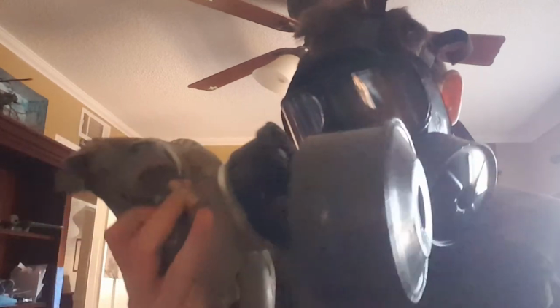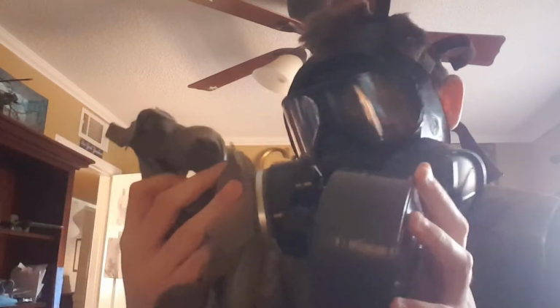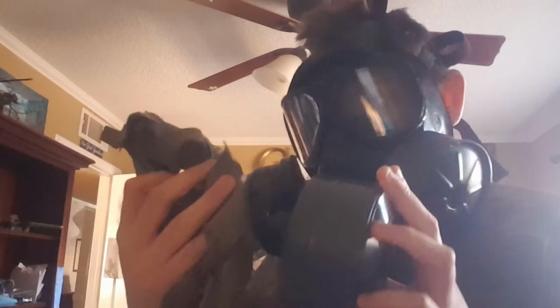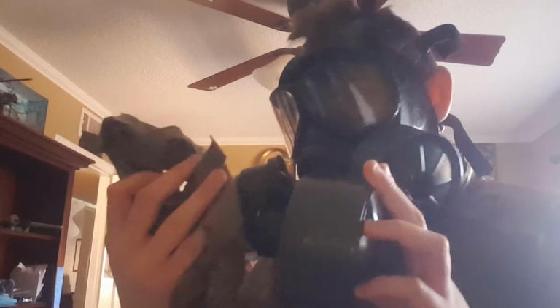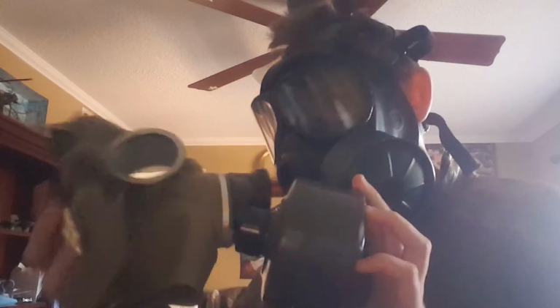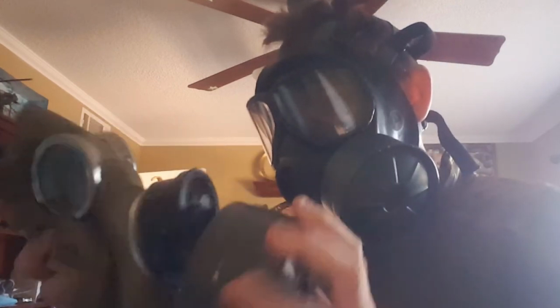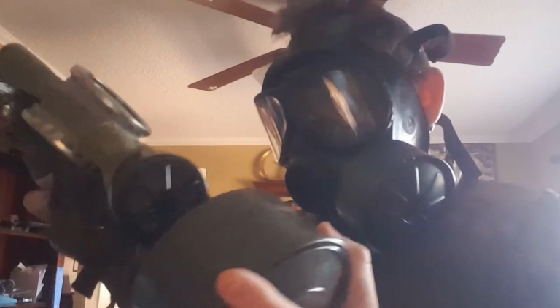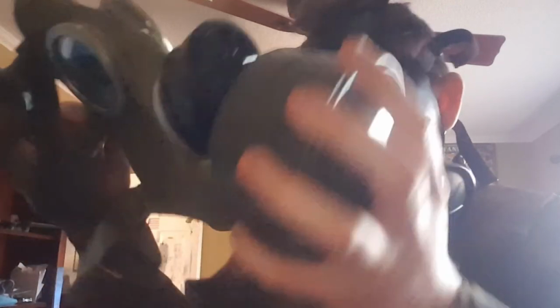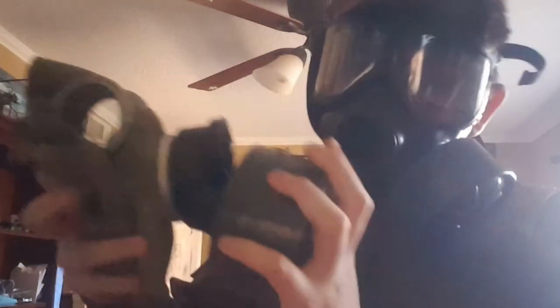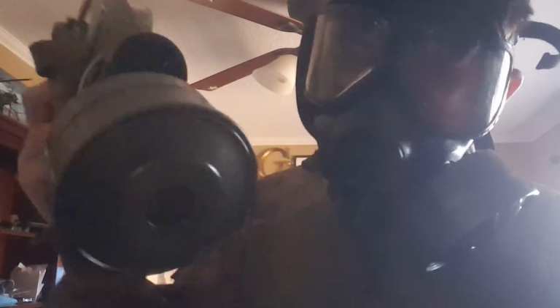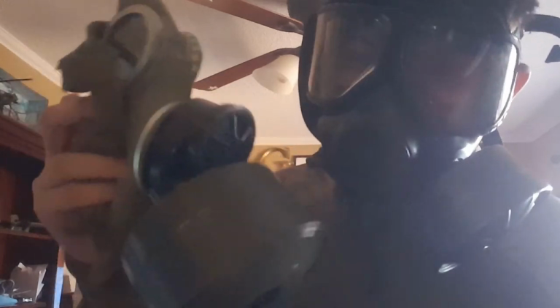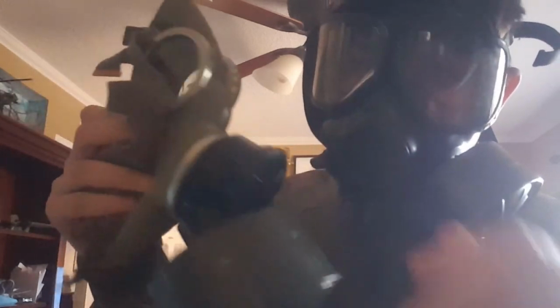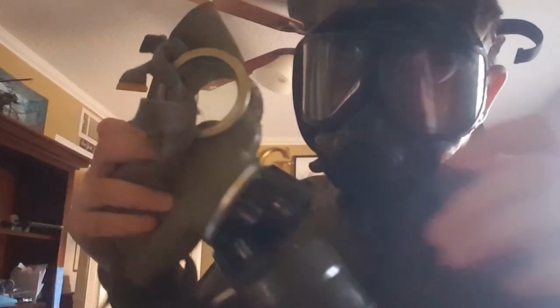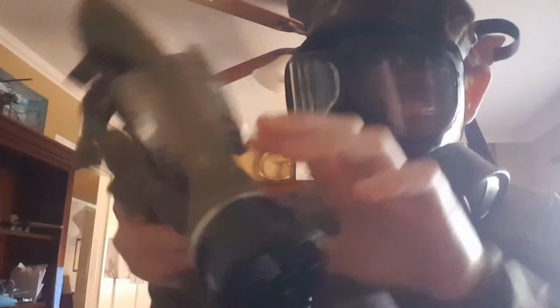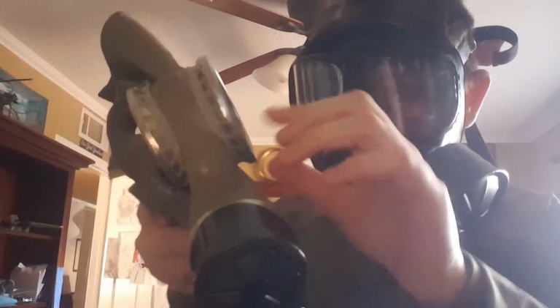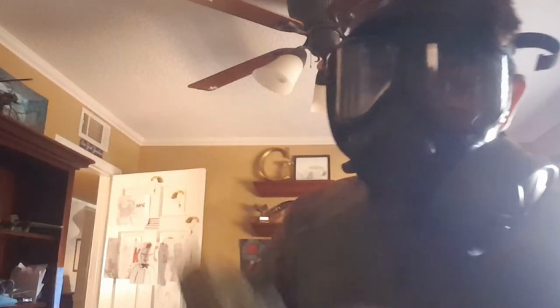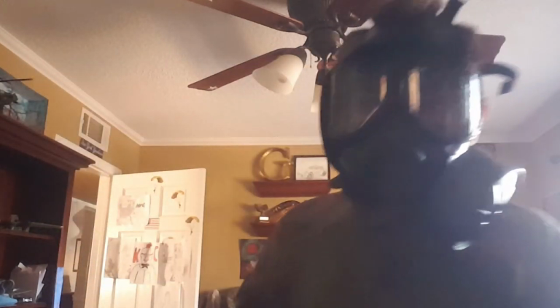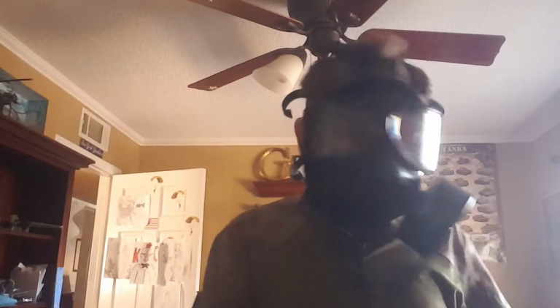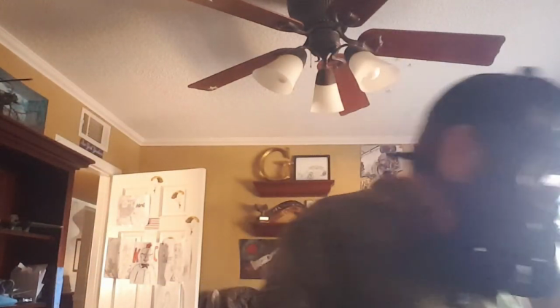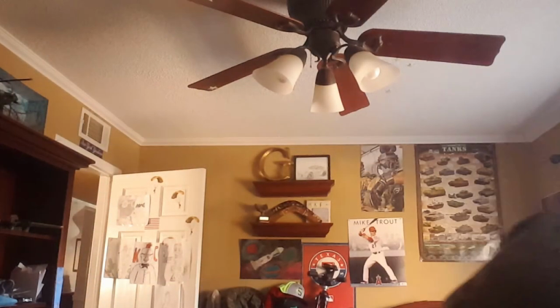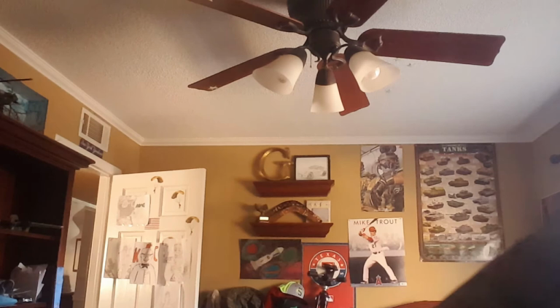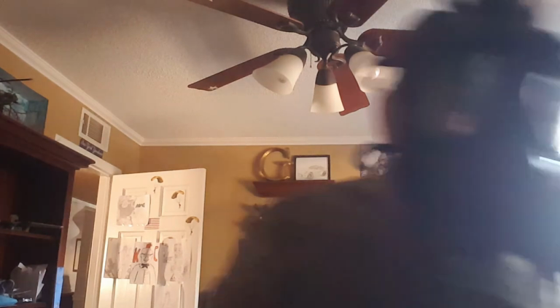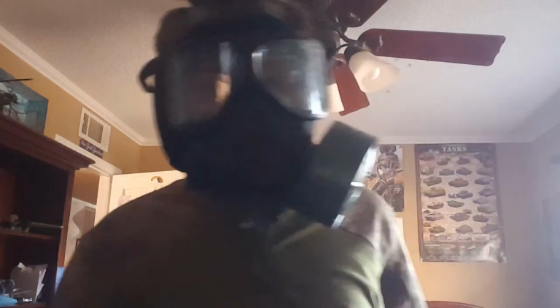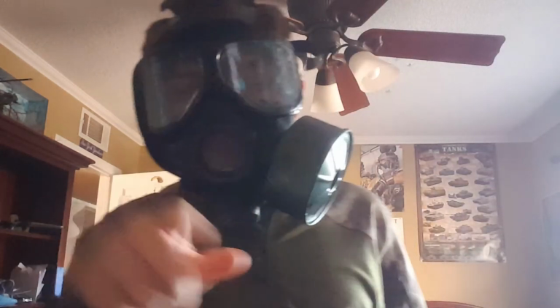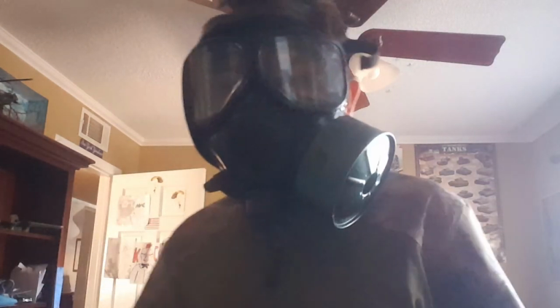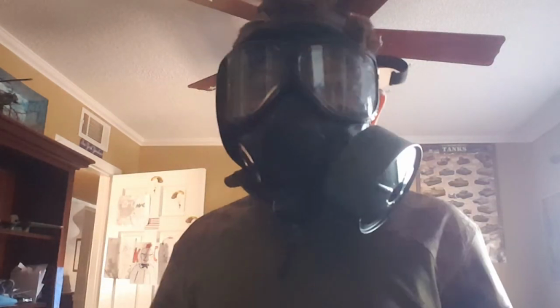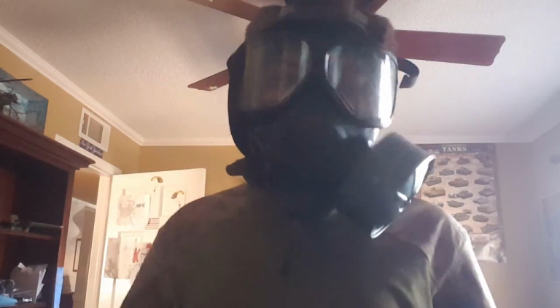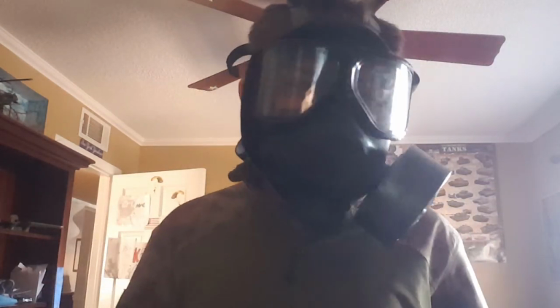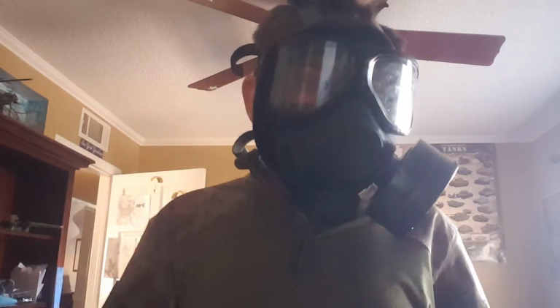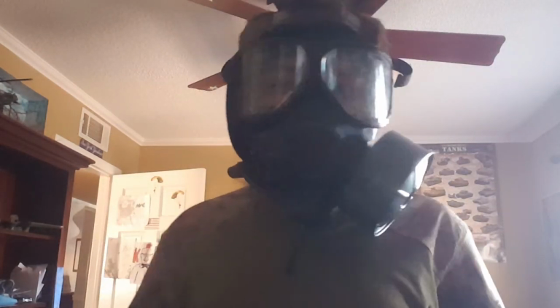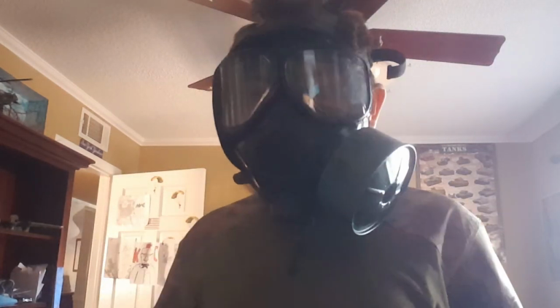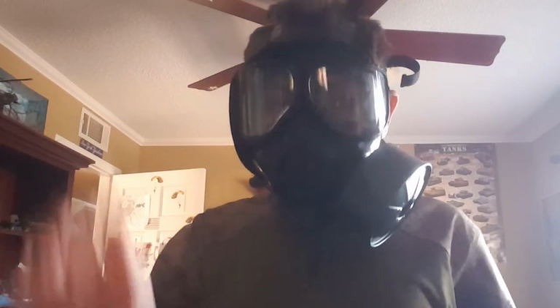Going back to the Polish gas mask — those things fog up all the time and it's just really not good. This M40 is really good overall. To sum up the review, I would buy this gas mask. I'll see you guys later.